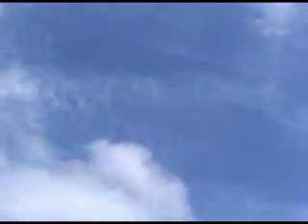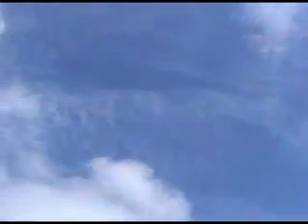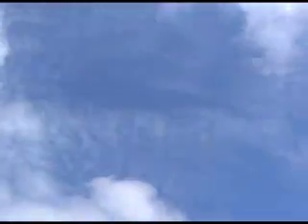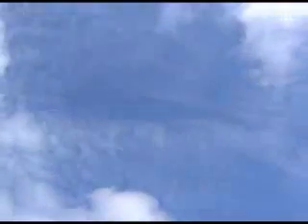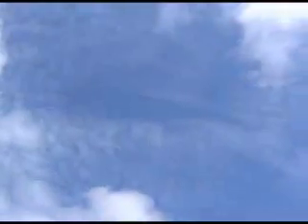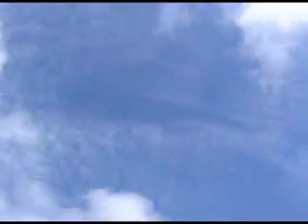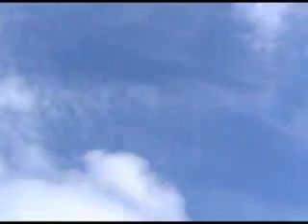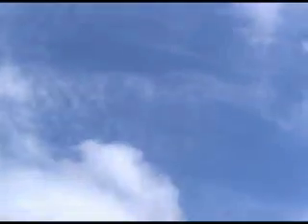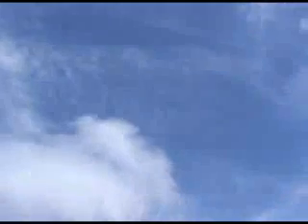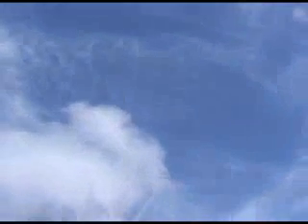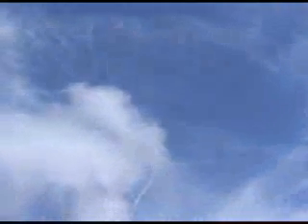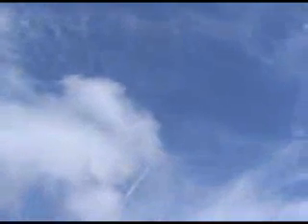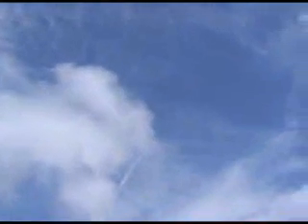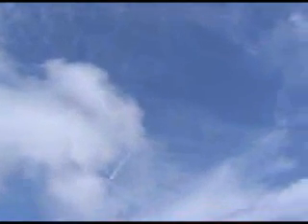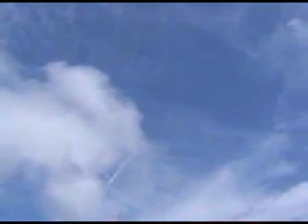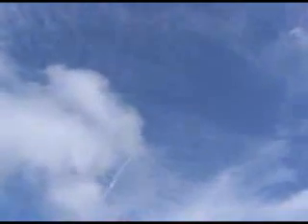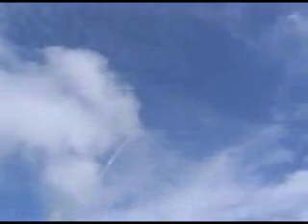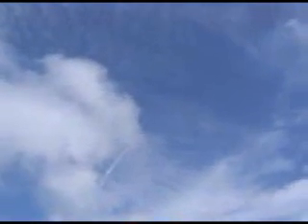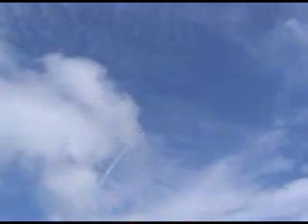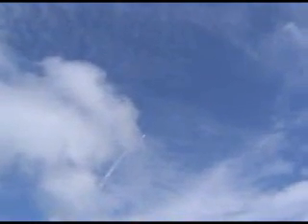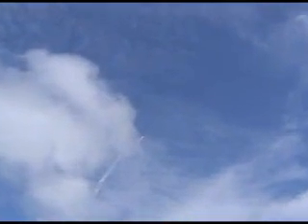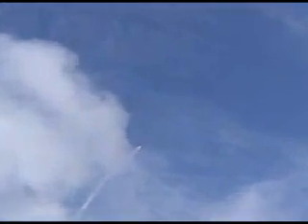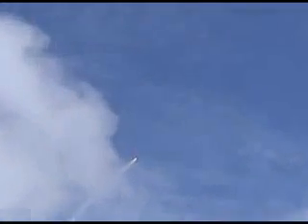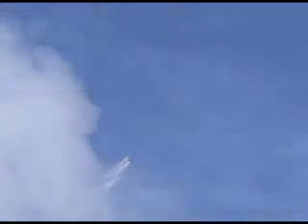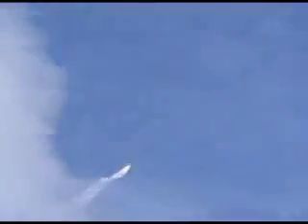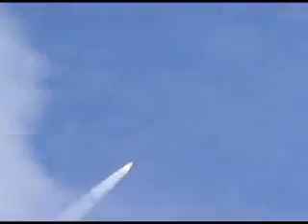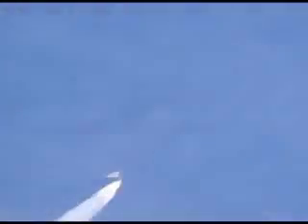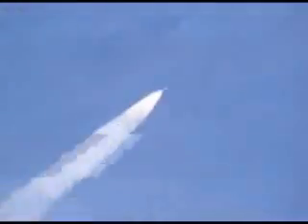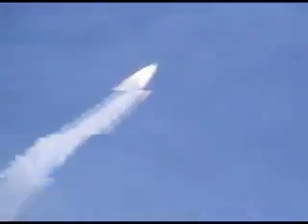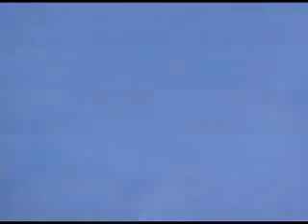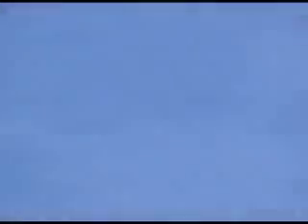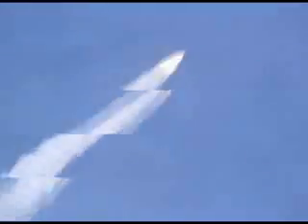Discovery, eight miles downrange, going at 900 miles per hour. Discovery, go for roll.